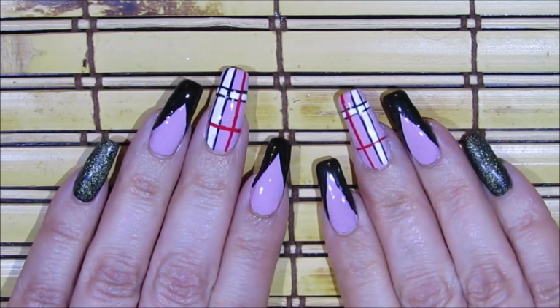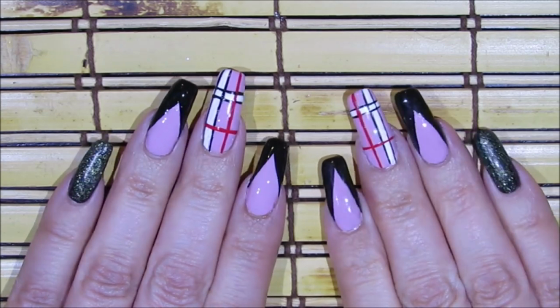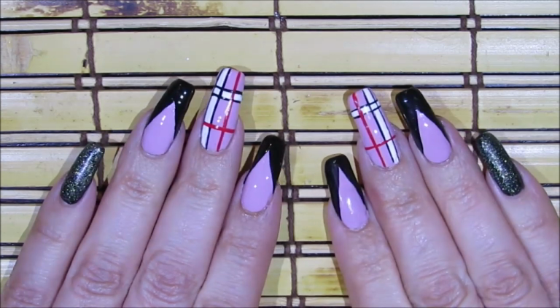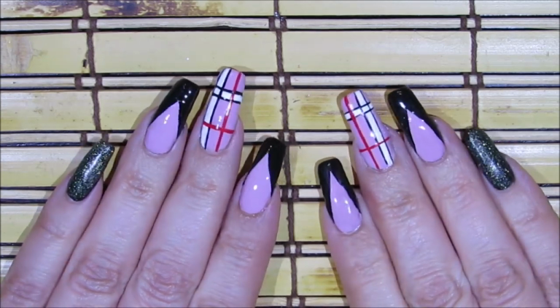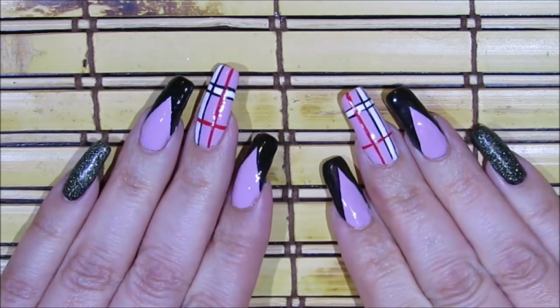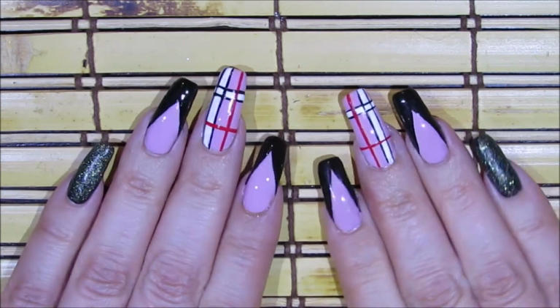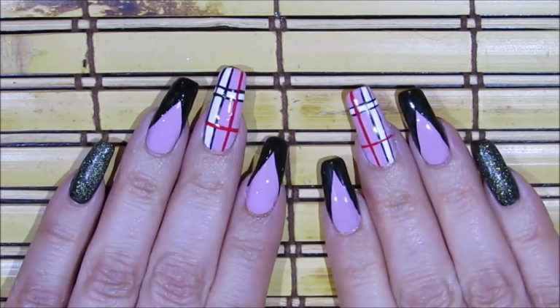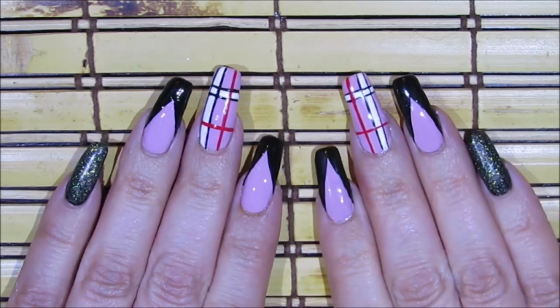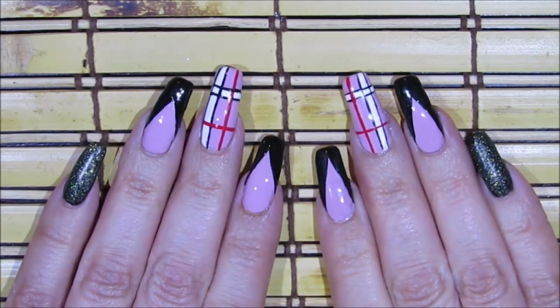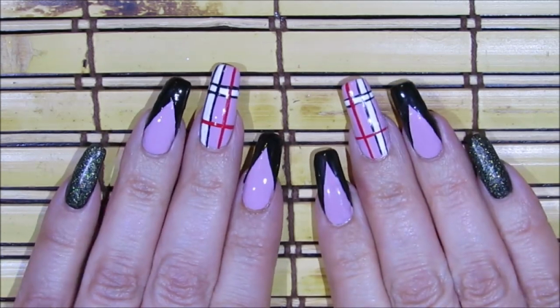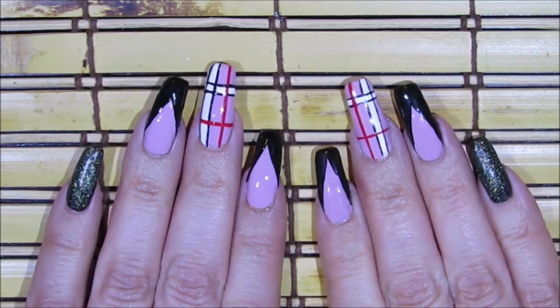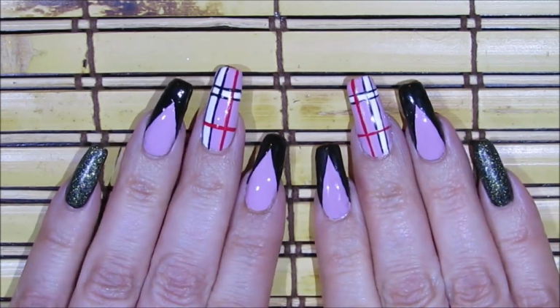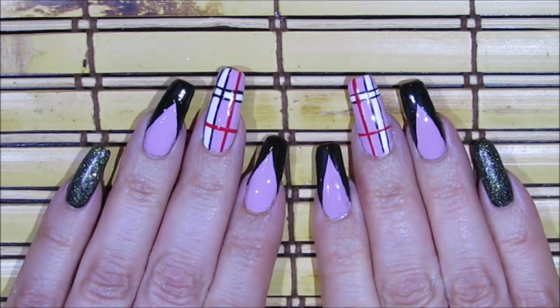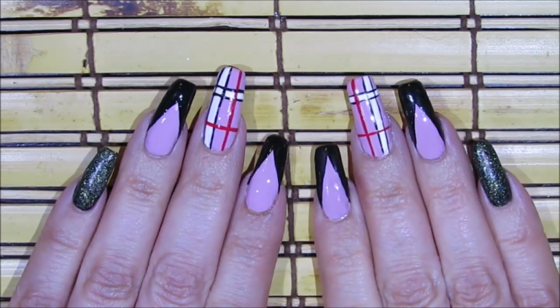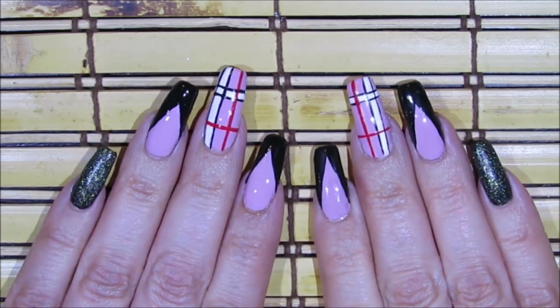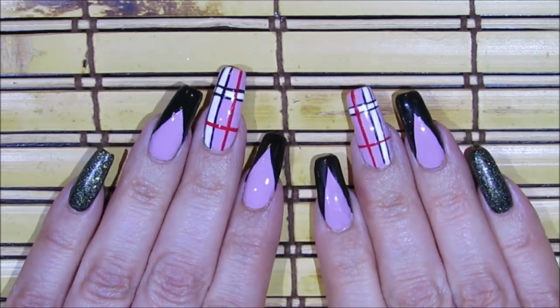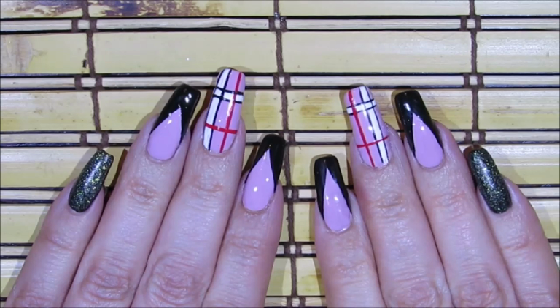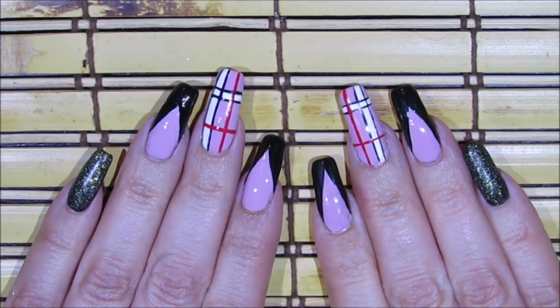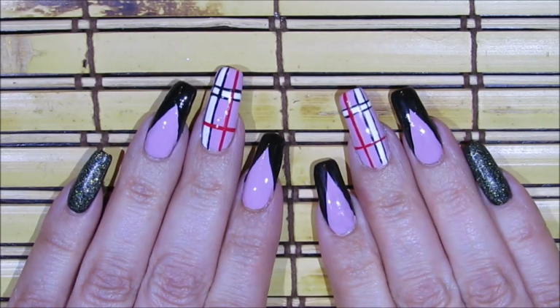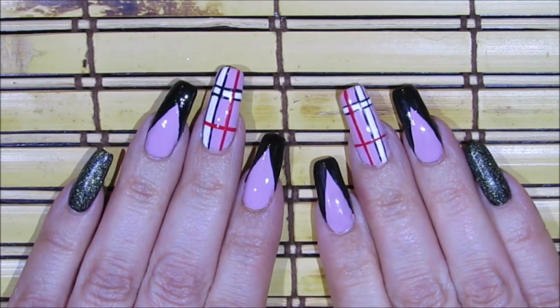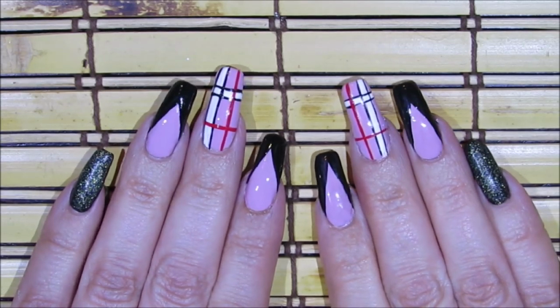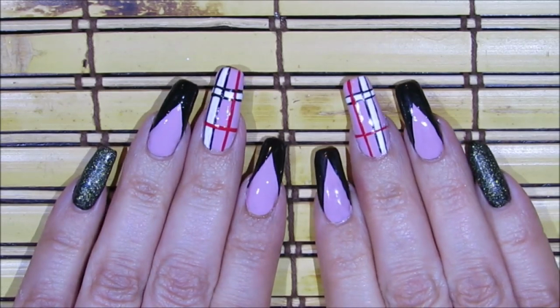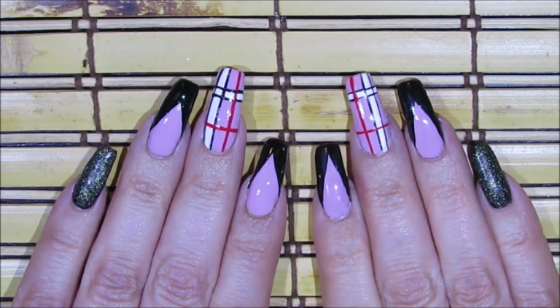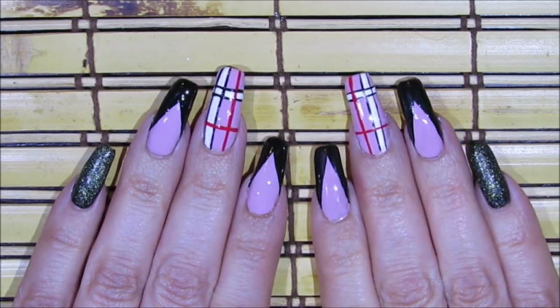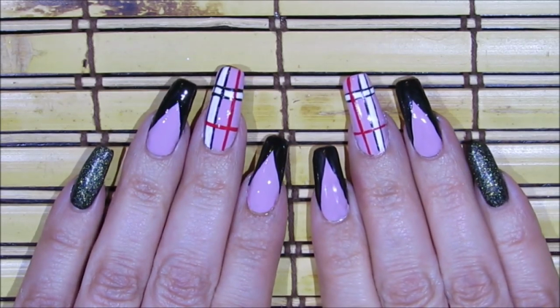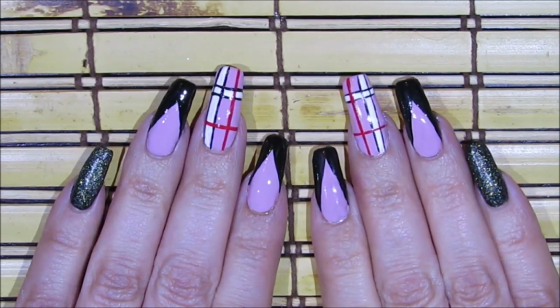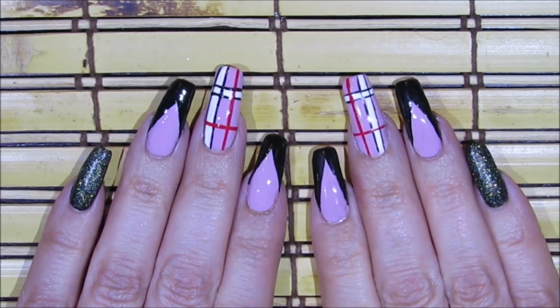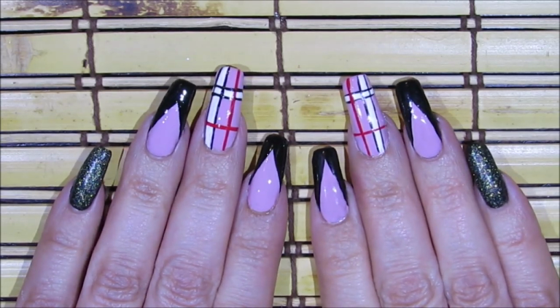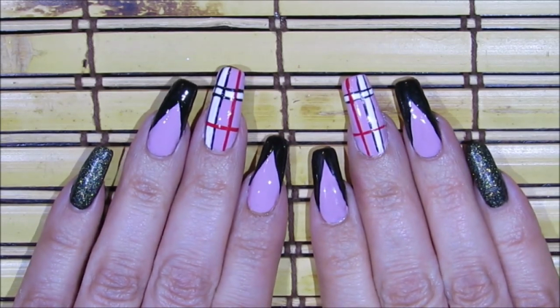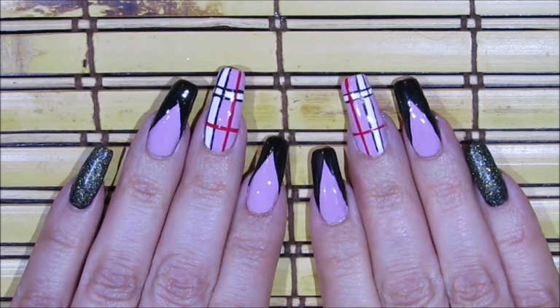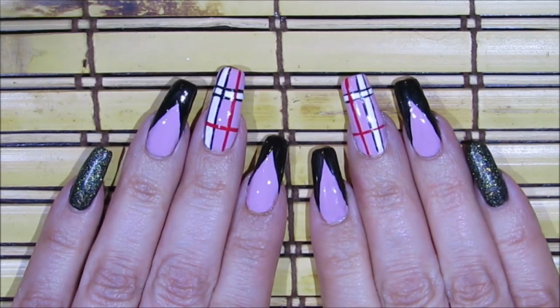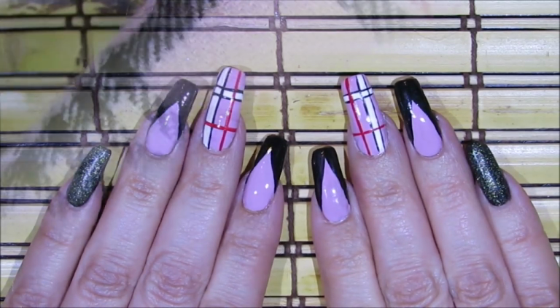That's it — that's how you're going to get this nail art design done. I hope you guys like this idea and give it a try using your favorite colors. Thanks so much for watching and I'll see you guys next time. Bye!